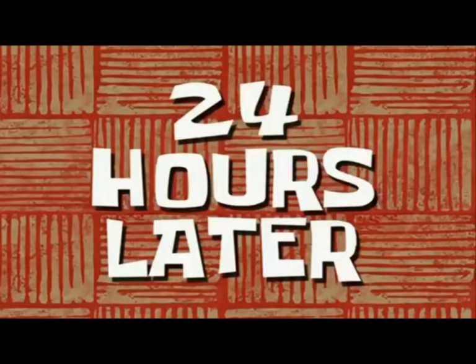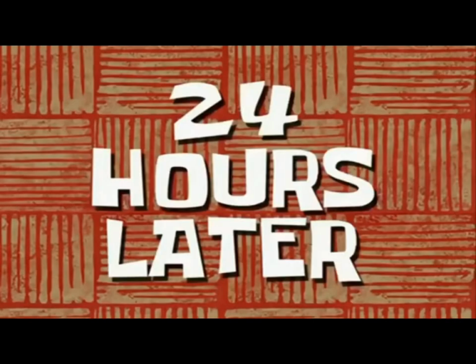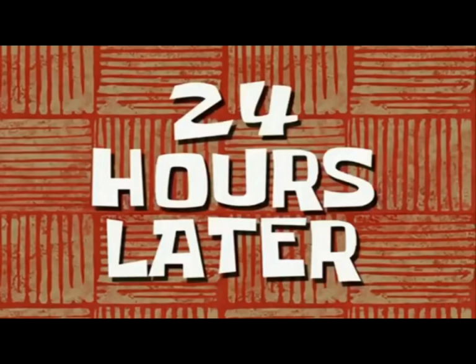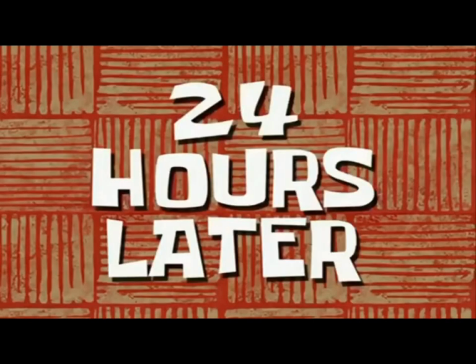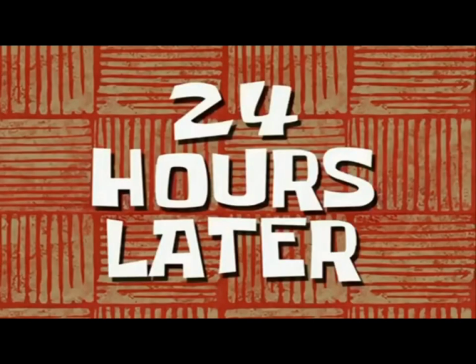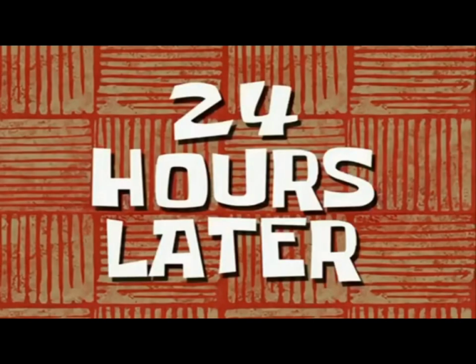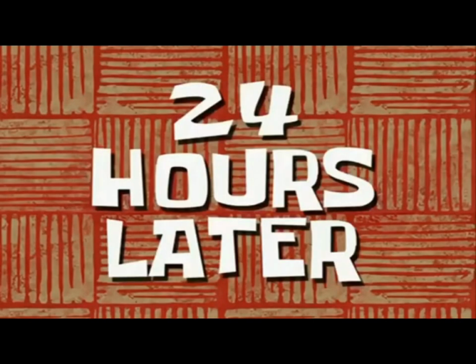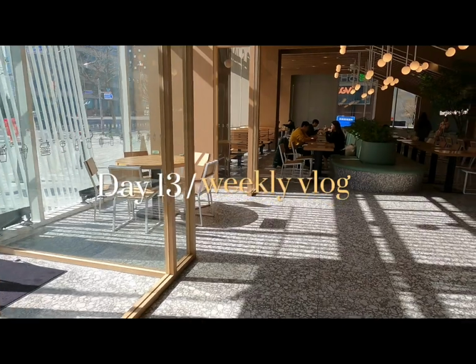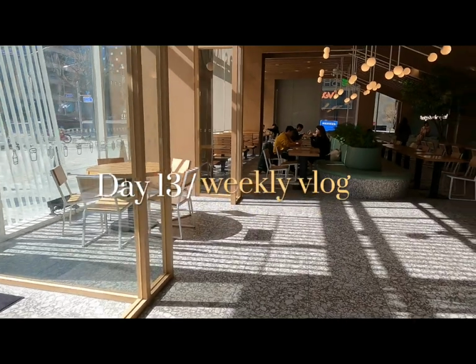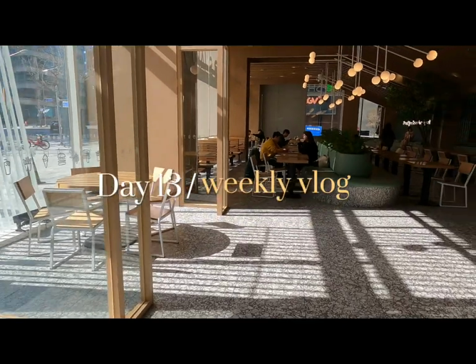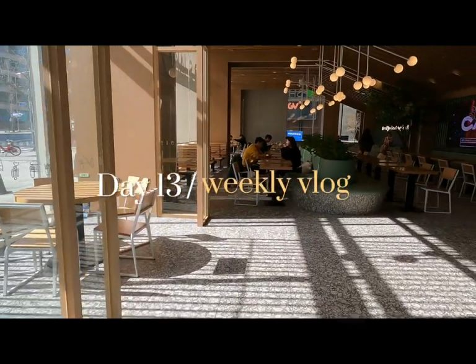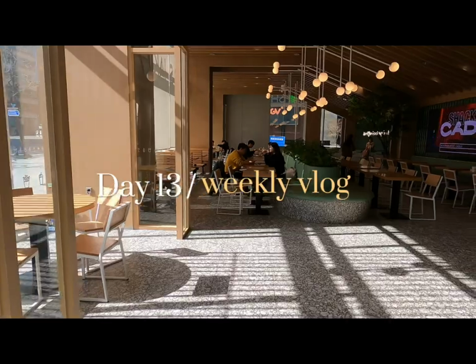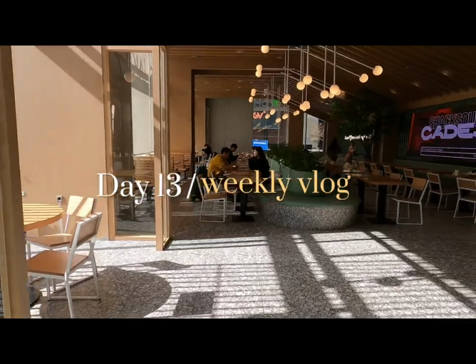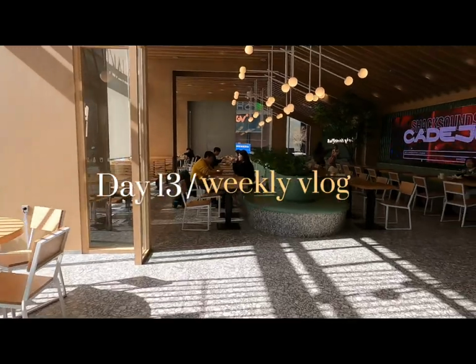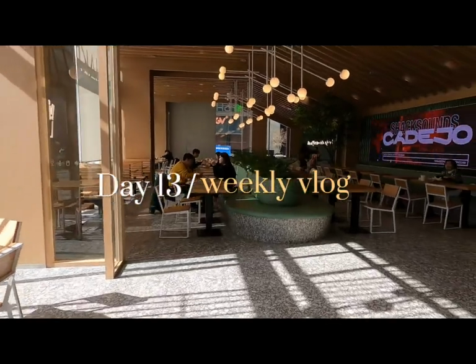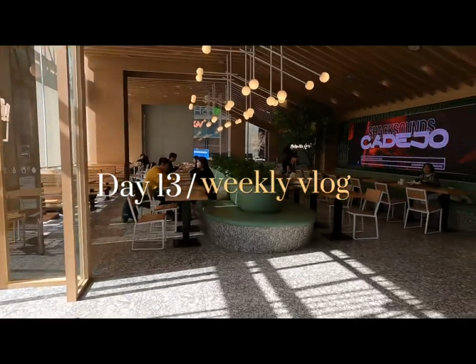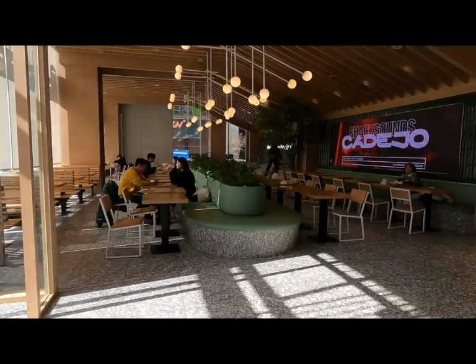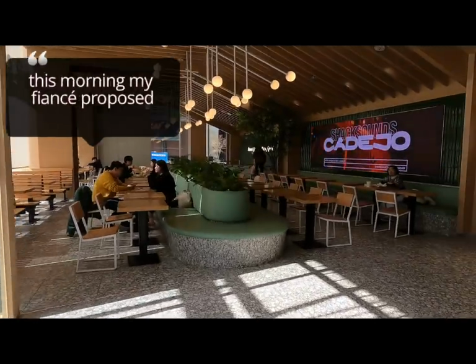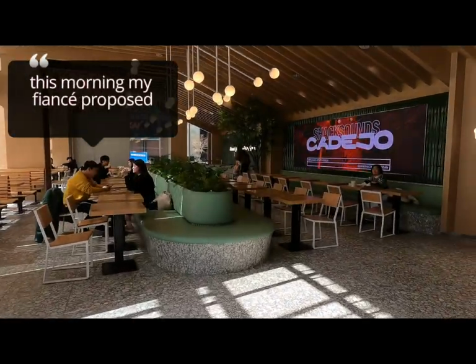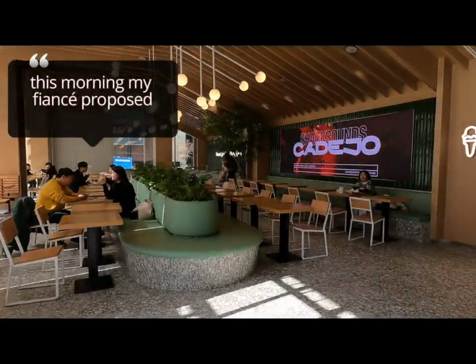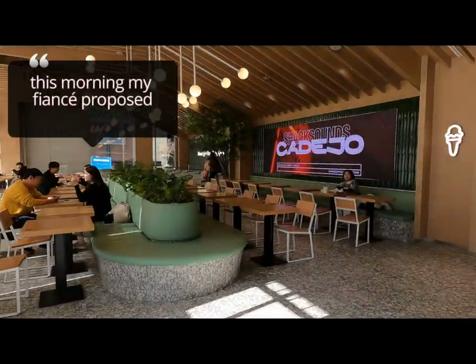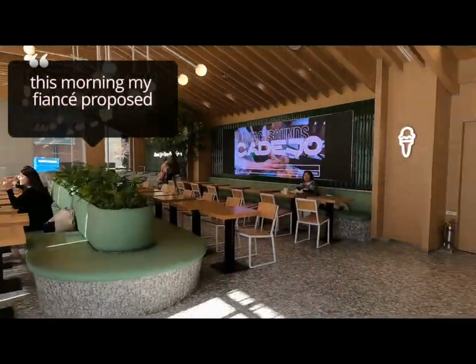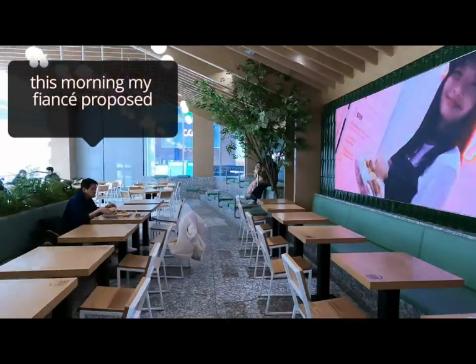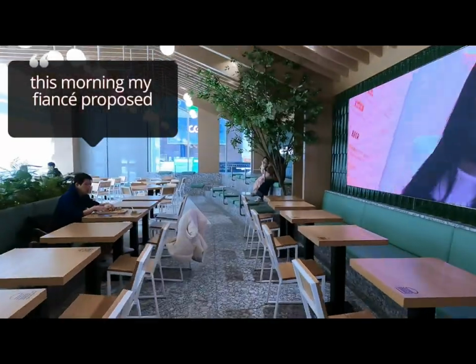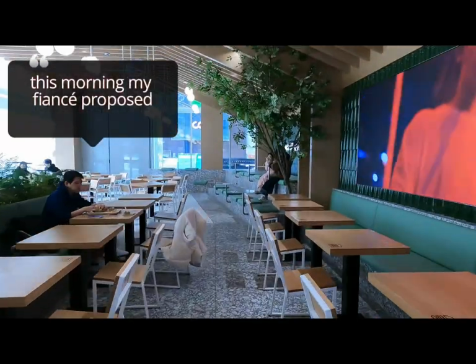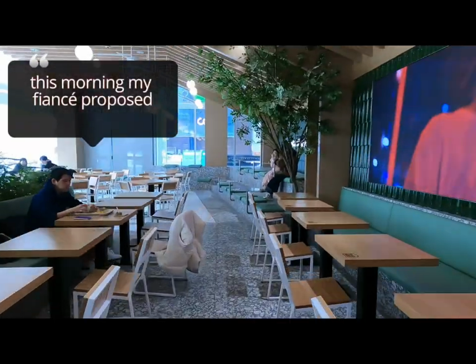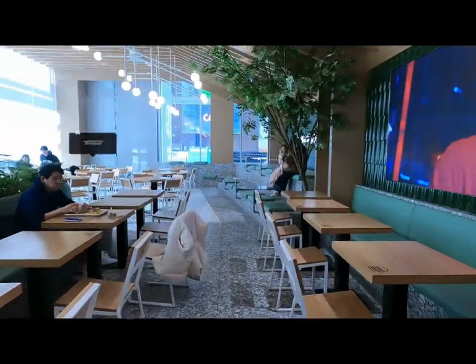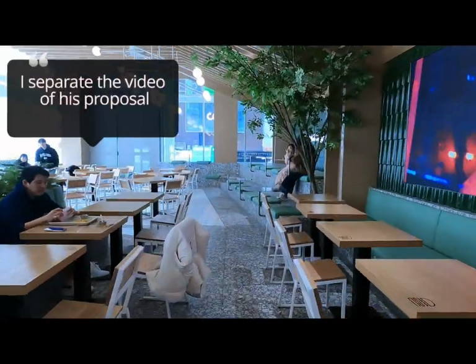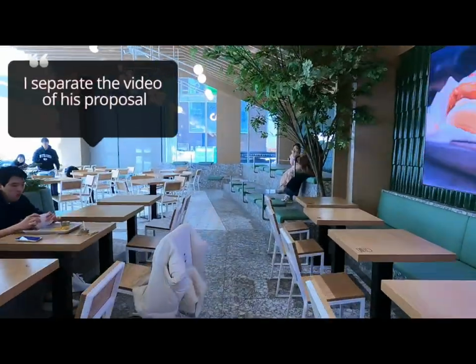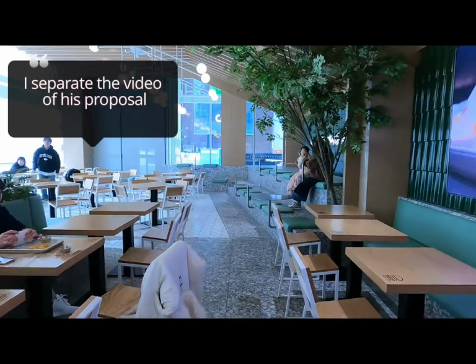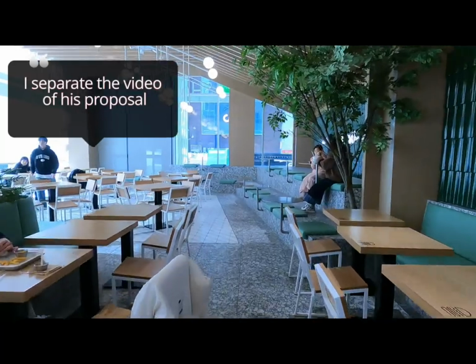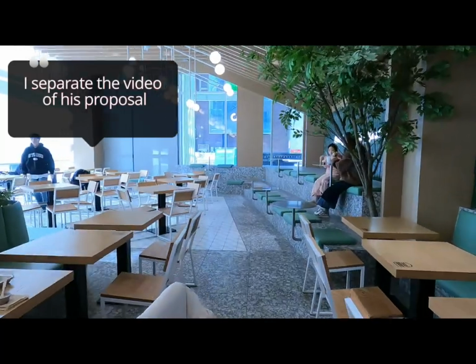24 hours later — I'll show you the nice street shops here in Apgujeong. After the proposal, he's now my fiancé!